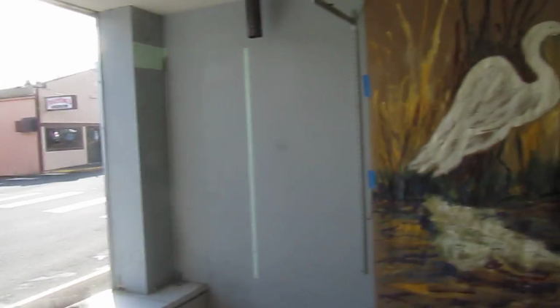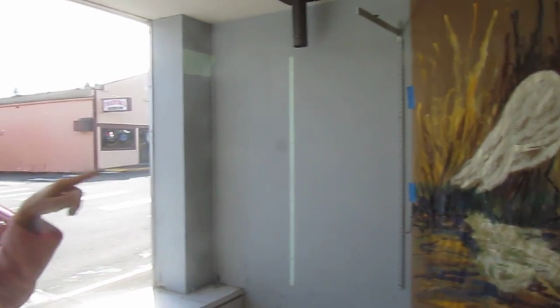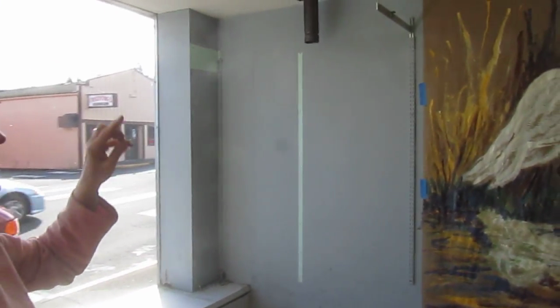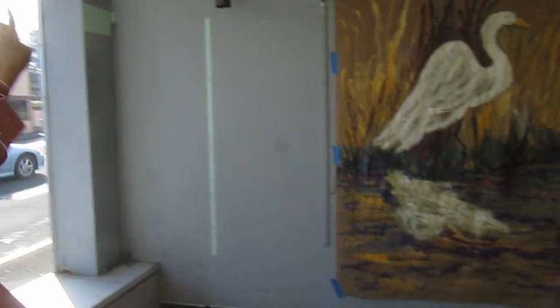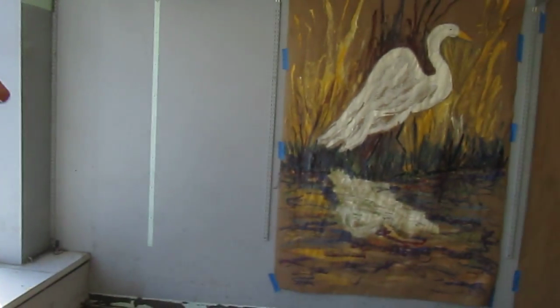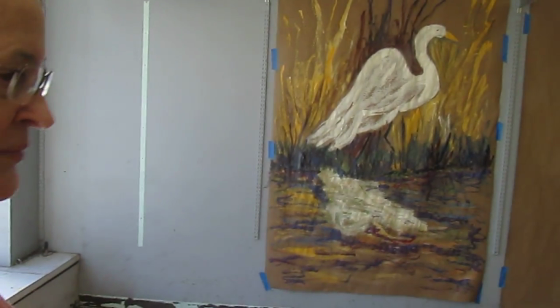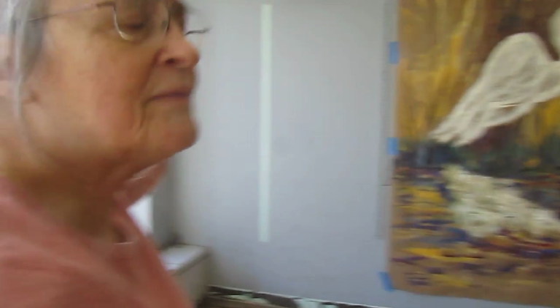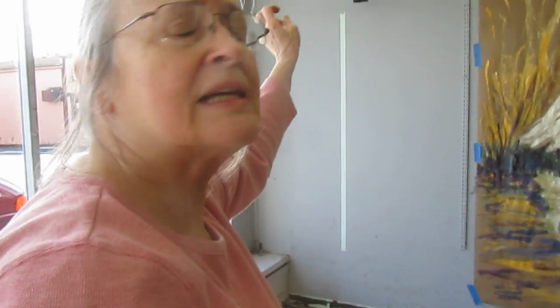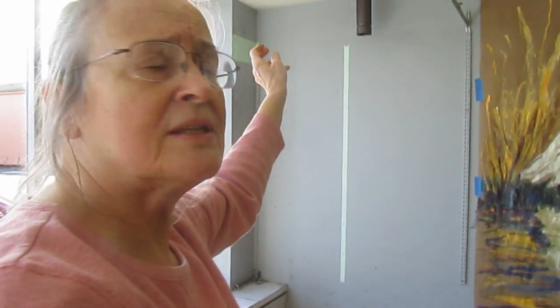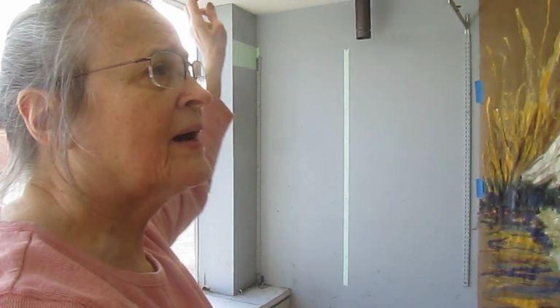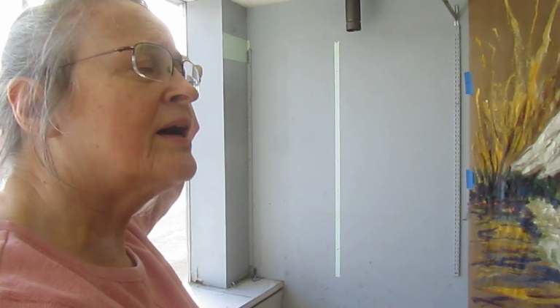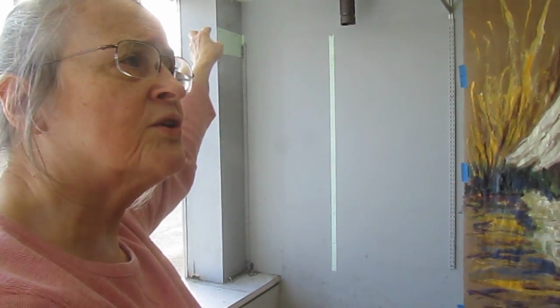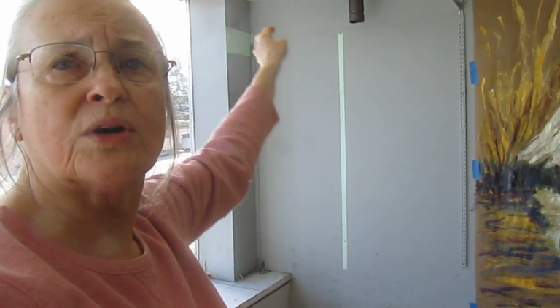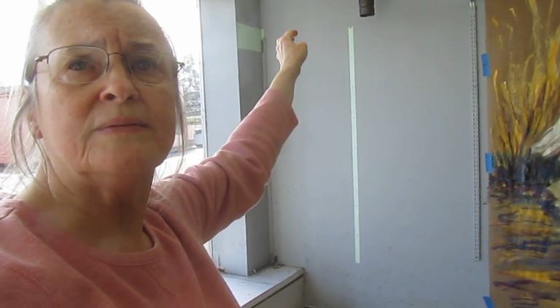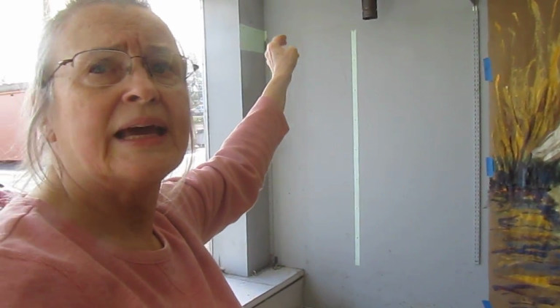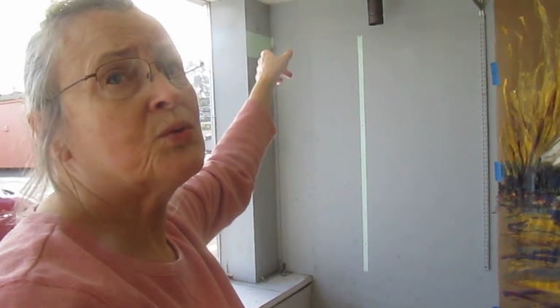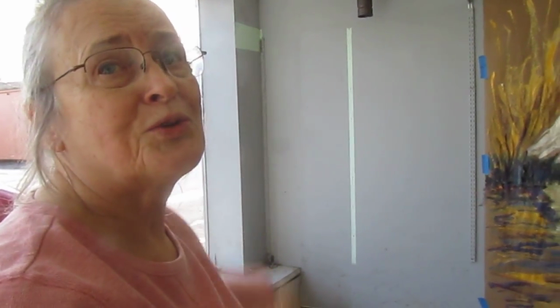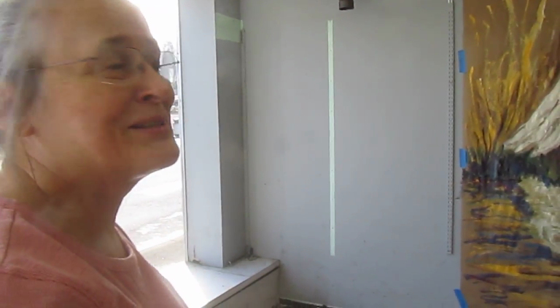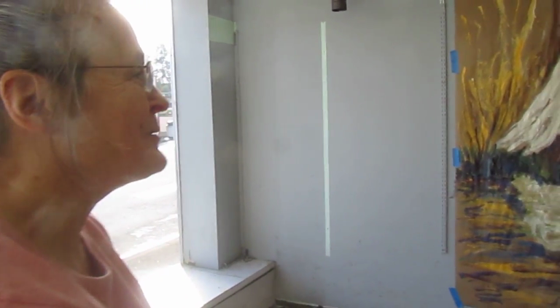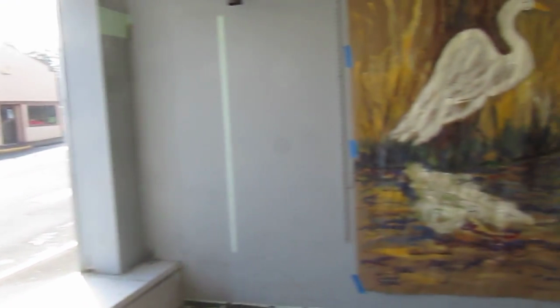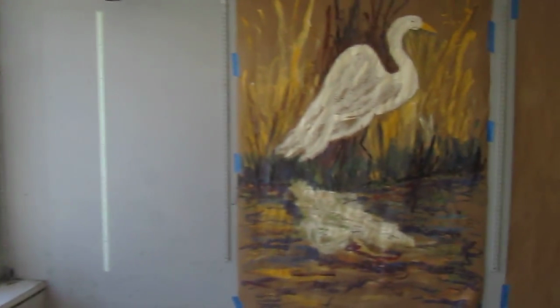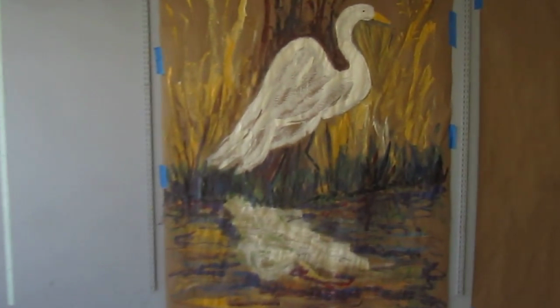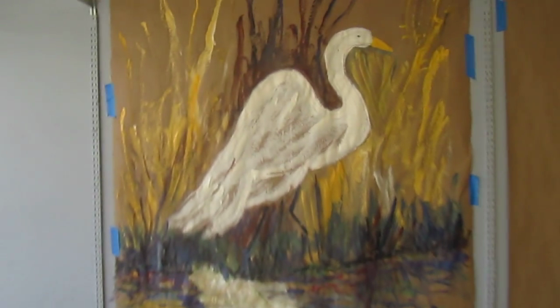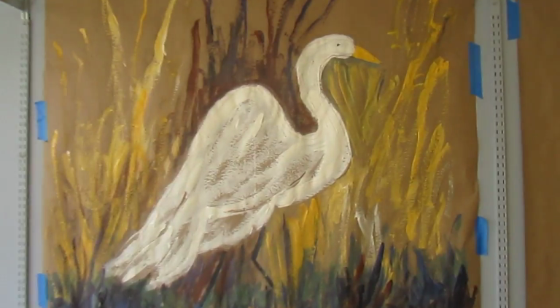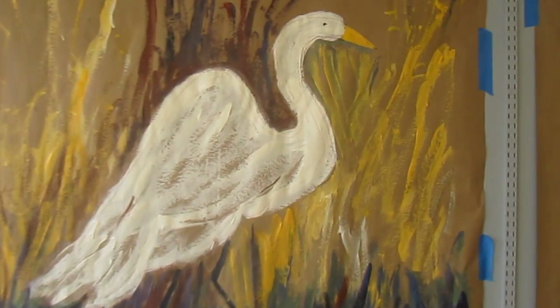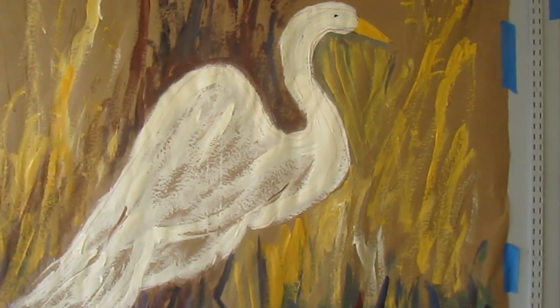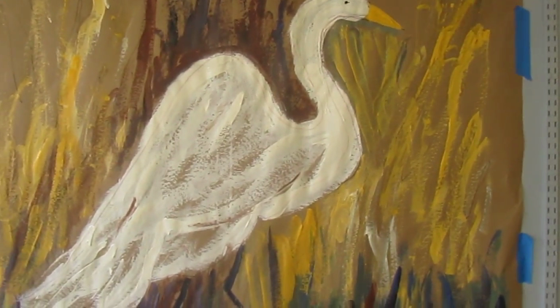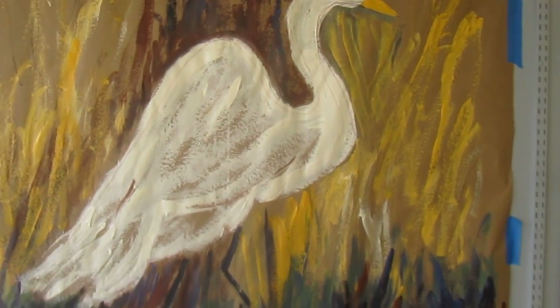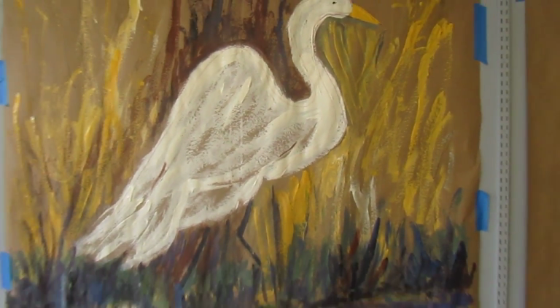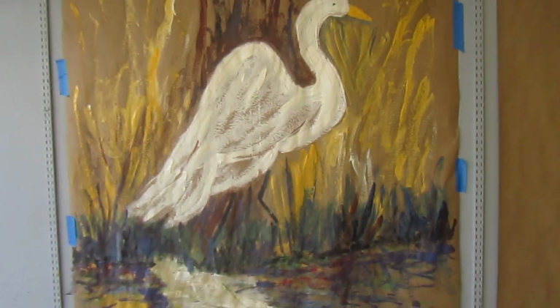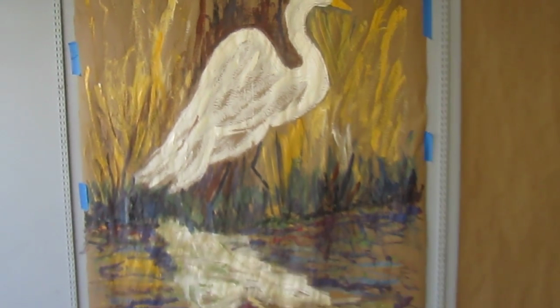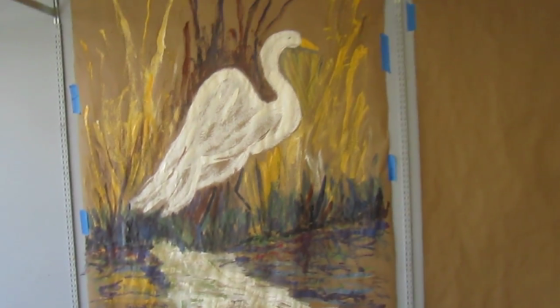I saw one over there. There's a lot of birds that come to the pond over by Trojan, and I bird watch over there. It's from a photograph right there. It's beautiful, thank you.